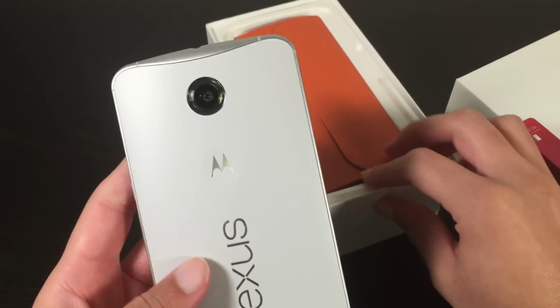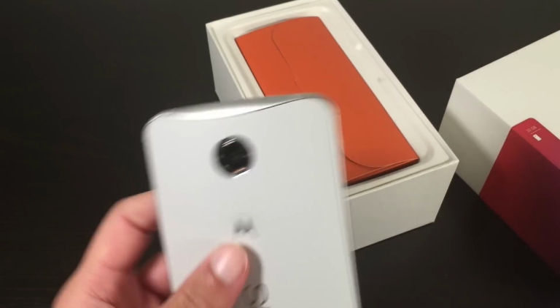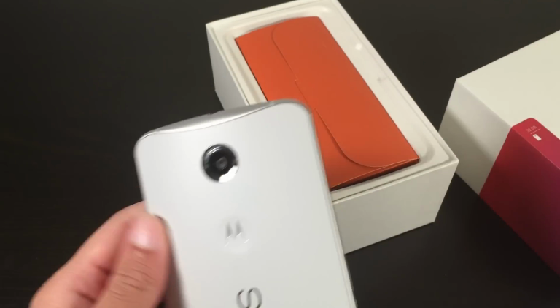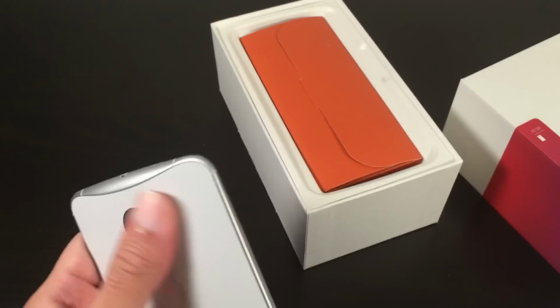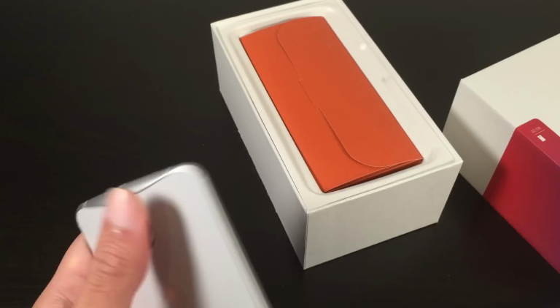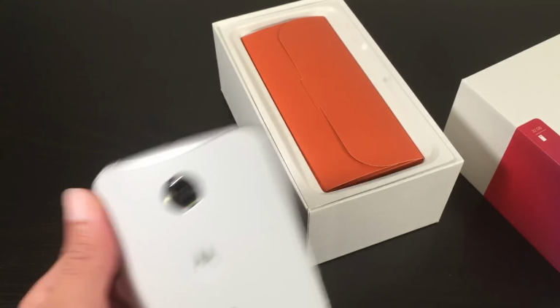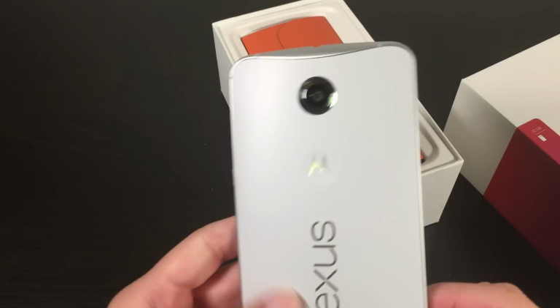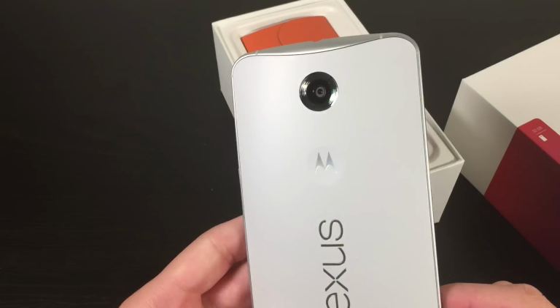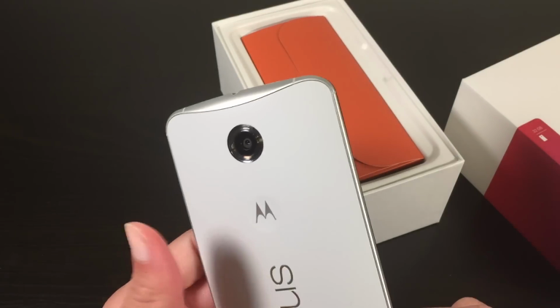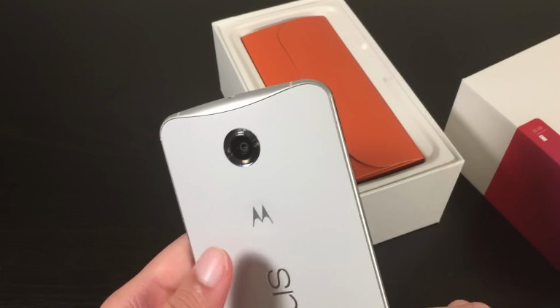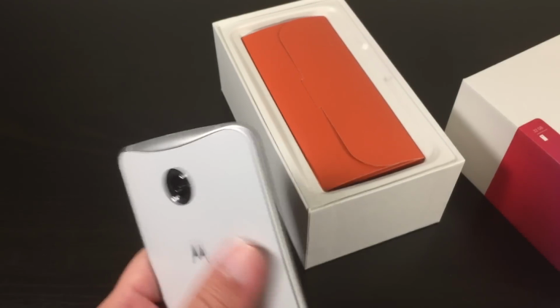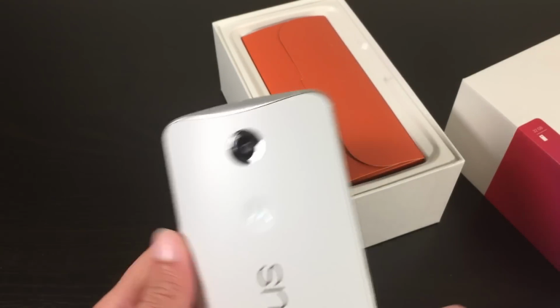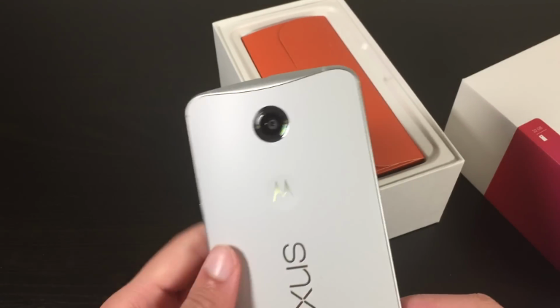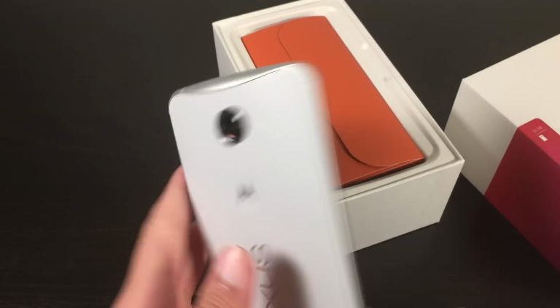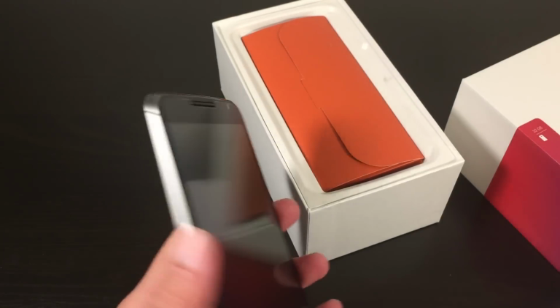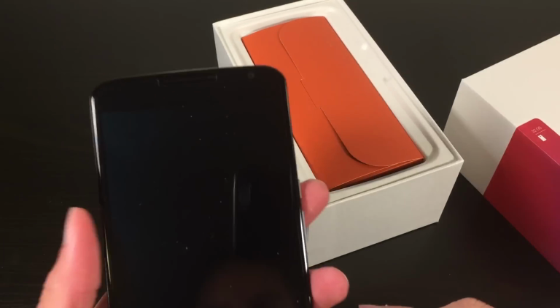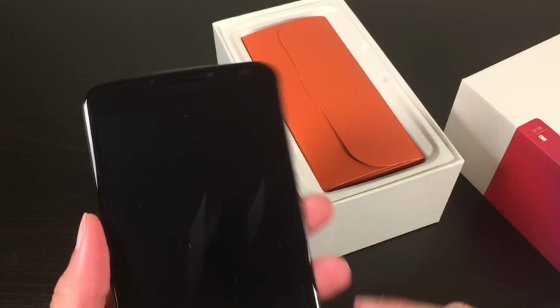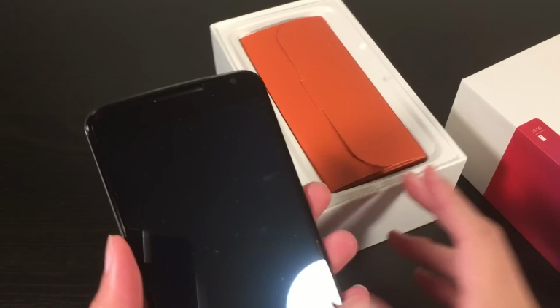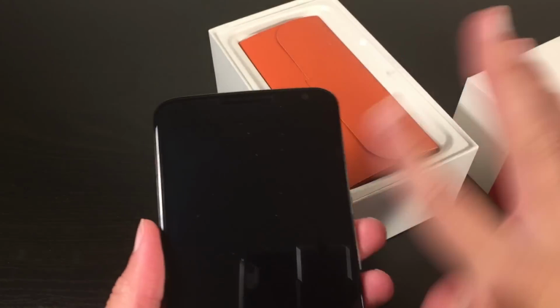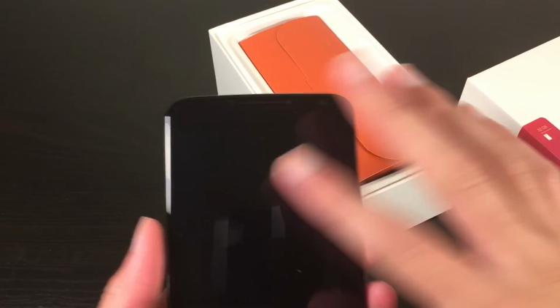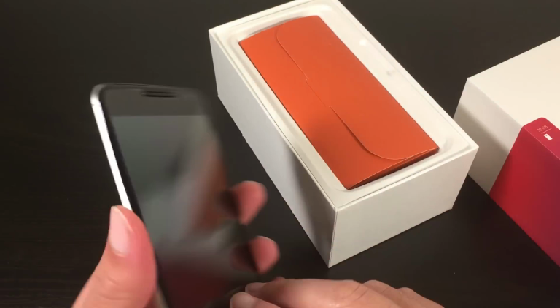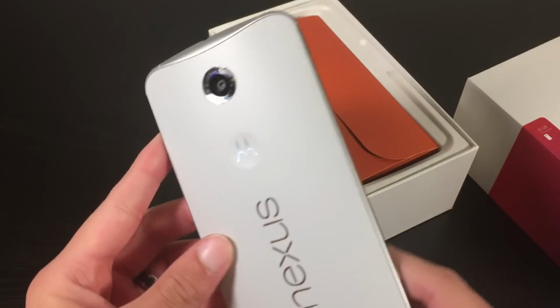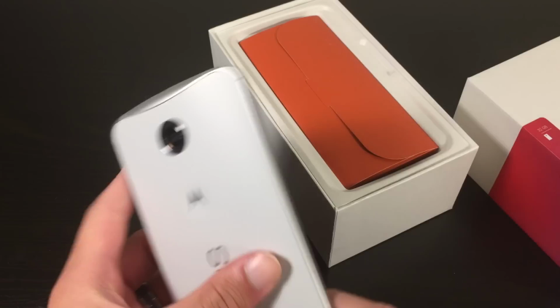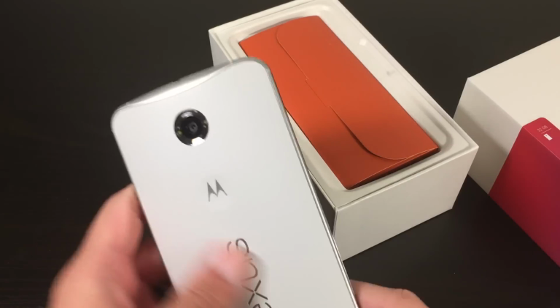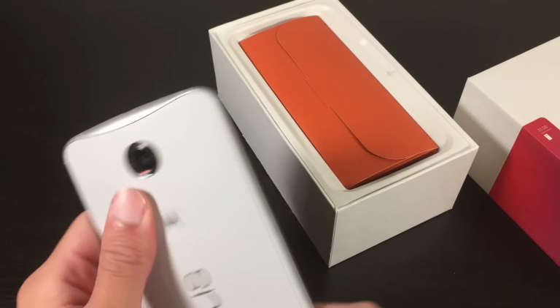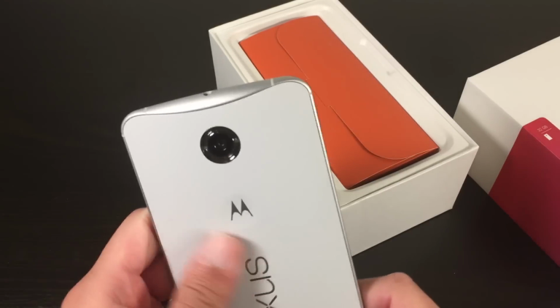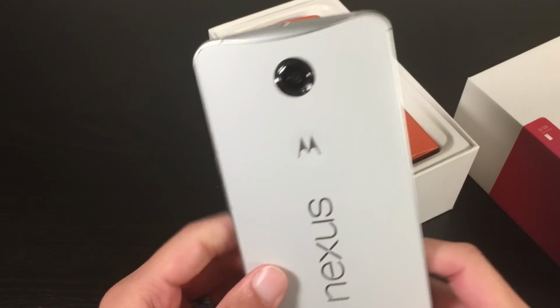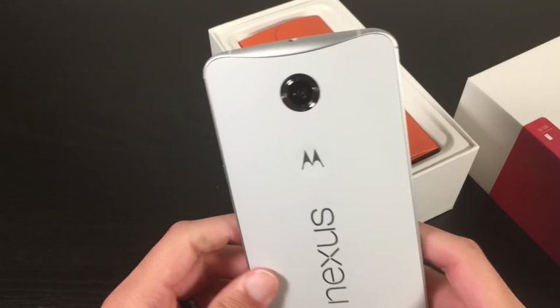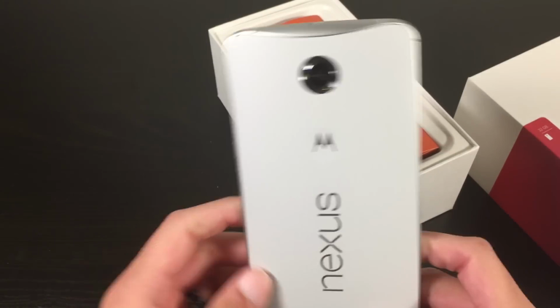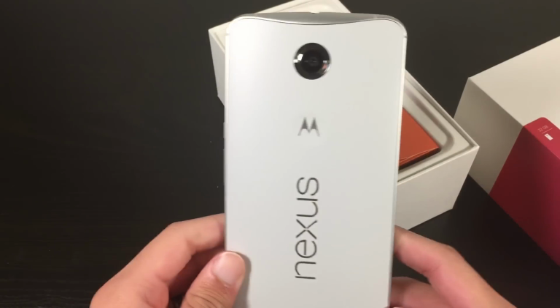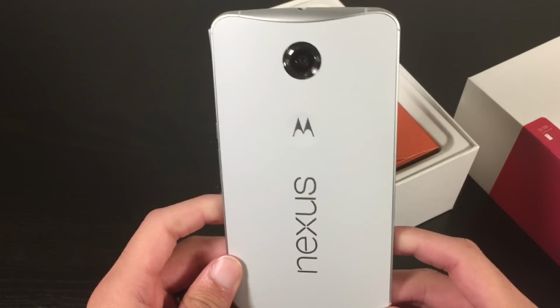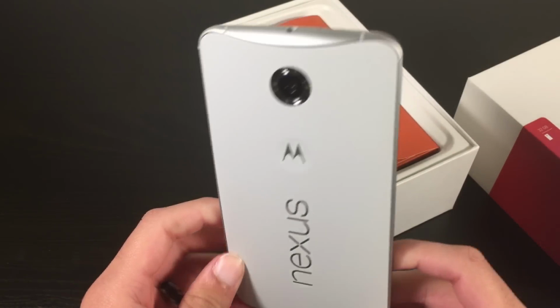Let's take a quick look. I really like this soft touch on the back — I'm not usually a fan of soft touch on the back, but this one feels pretty good. As you can see, it's pretty much a giant Moto X here.